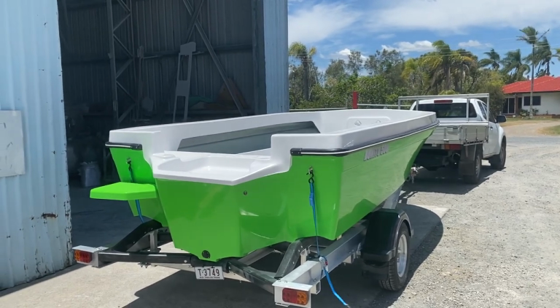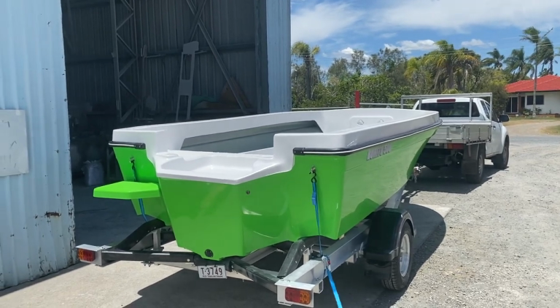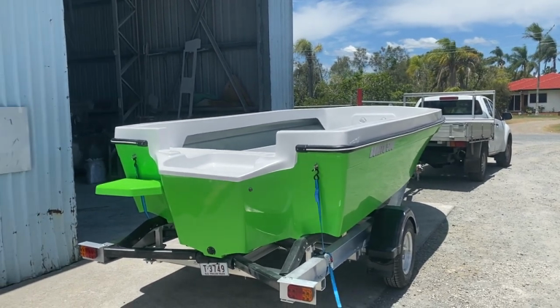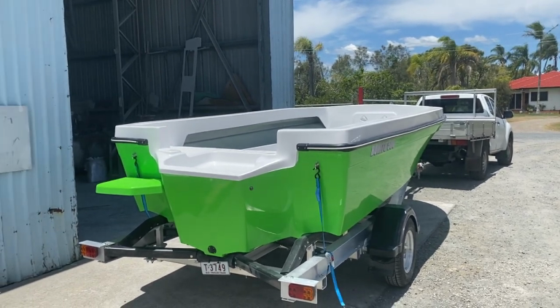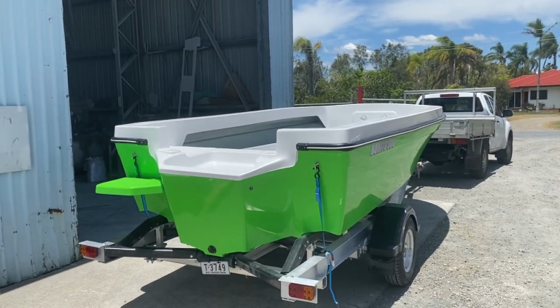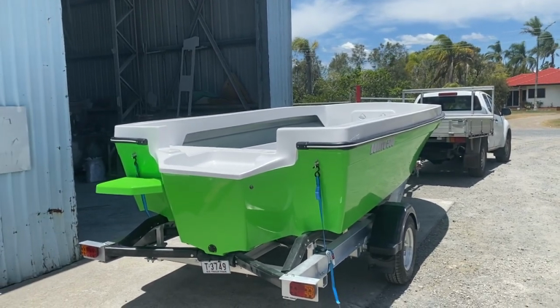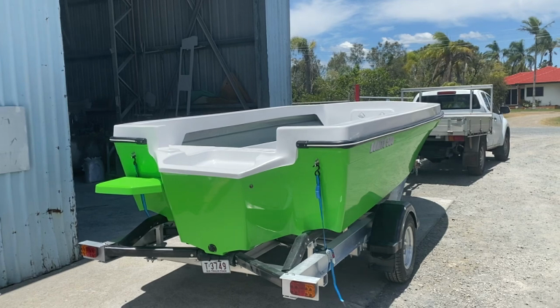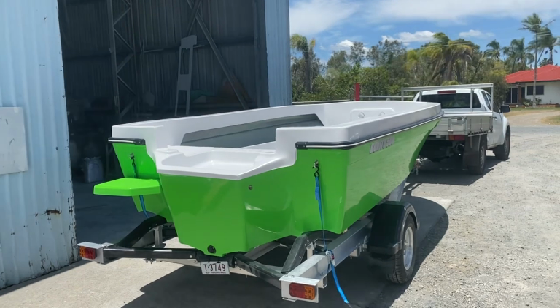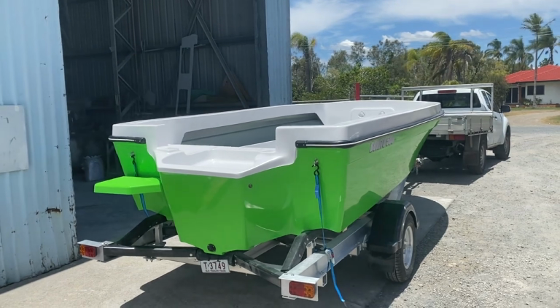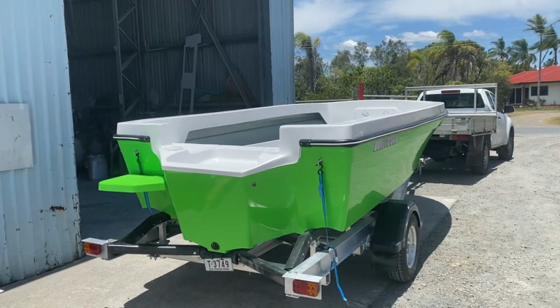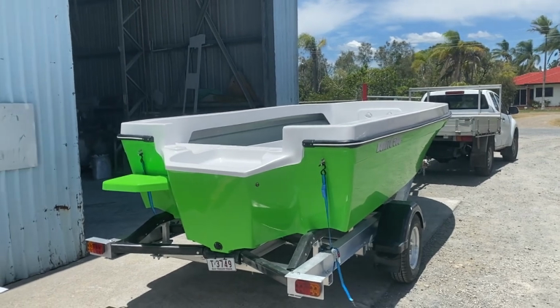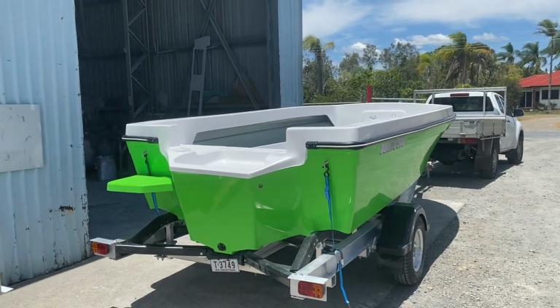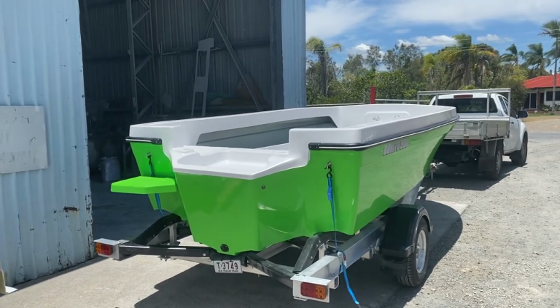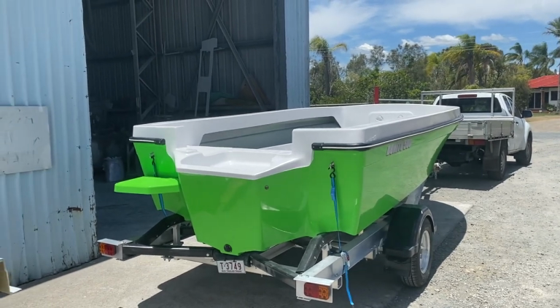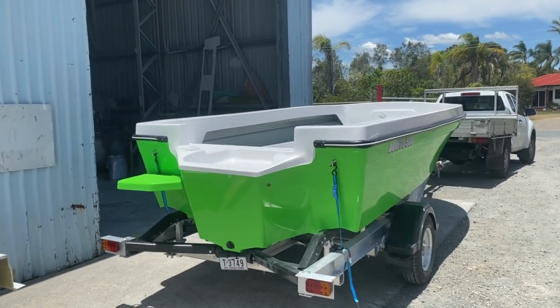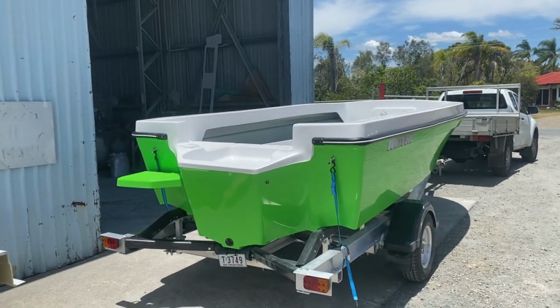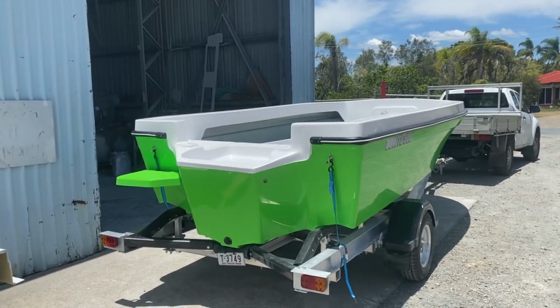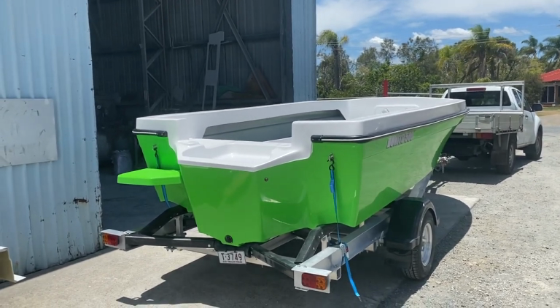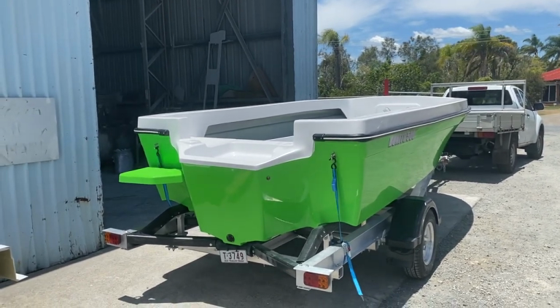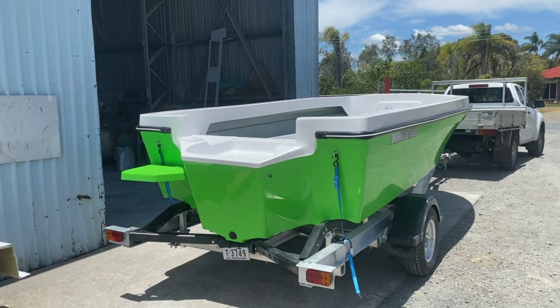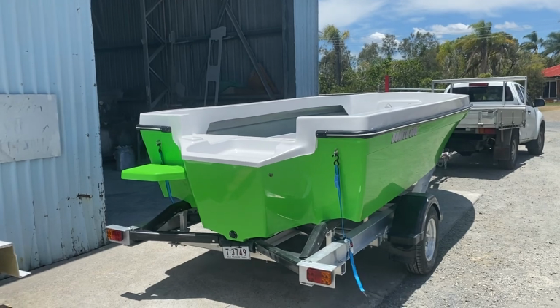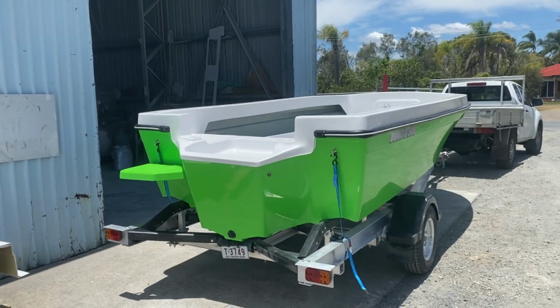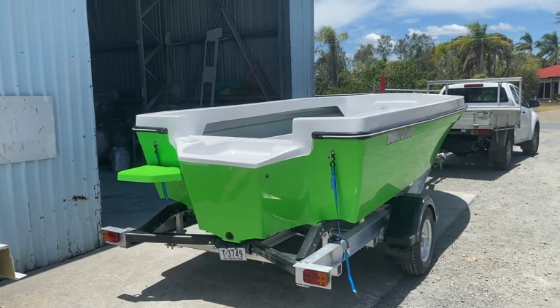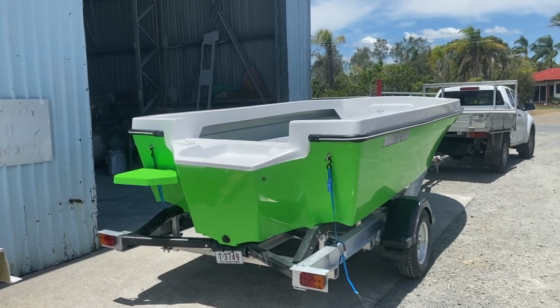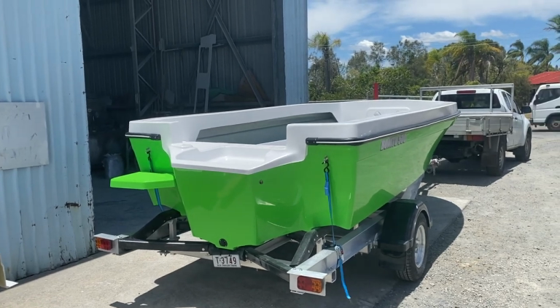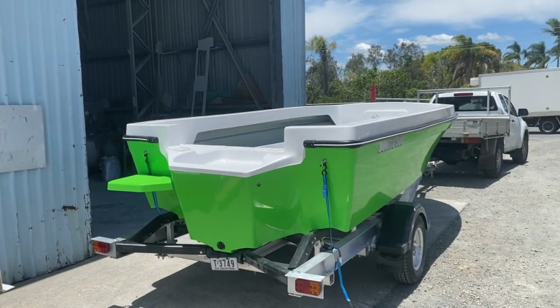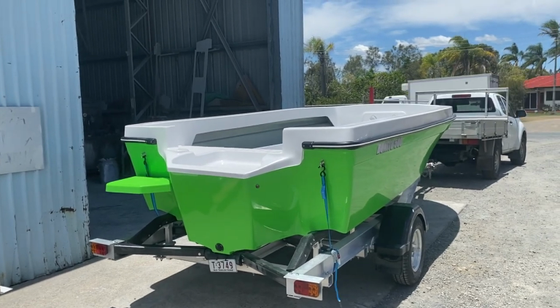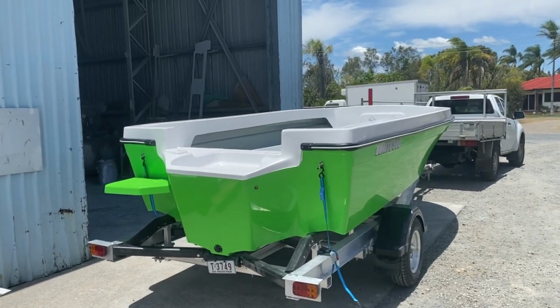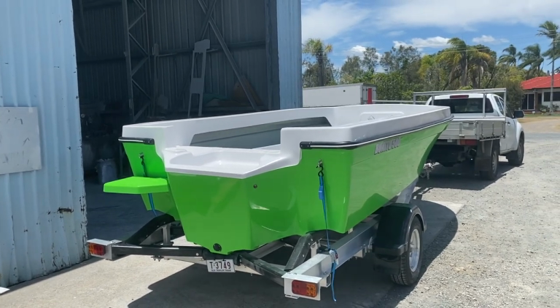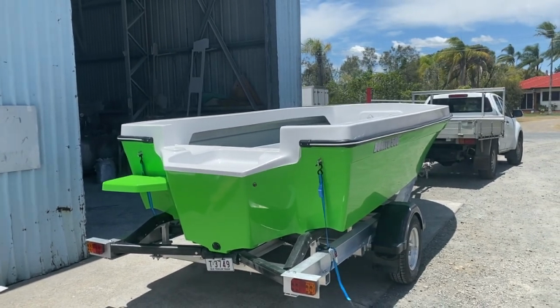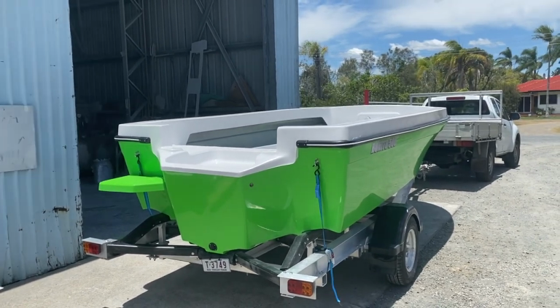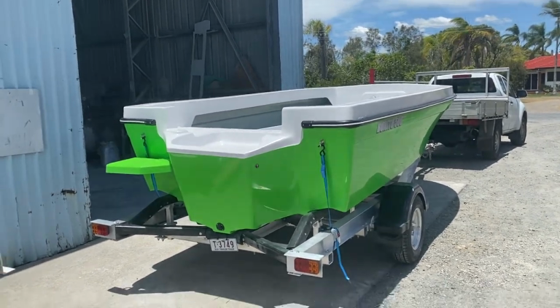This 500 Islander is just about to leave and go get its motor, so it's getting a 70 horsepower Yamaha. It's on an aluminium trailer and this one's available, so there'll be a full walkthrough video coming soon and a full build series on this boat and how we build our boats.